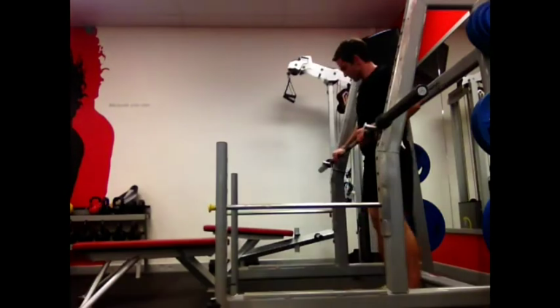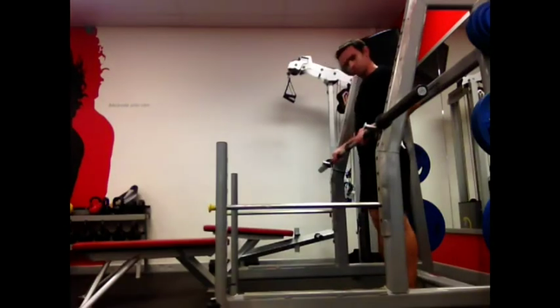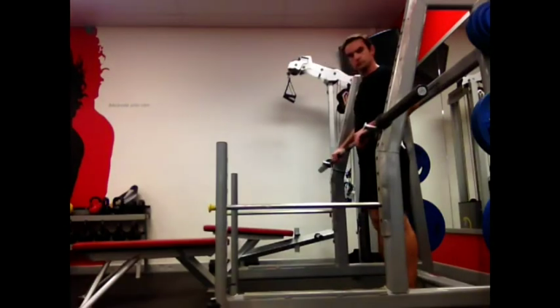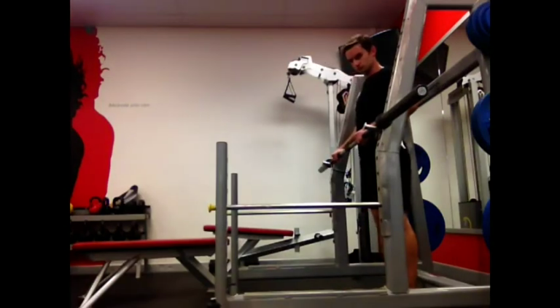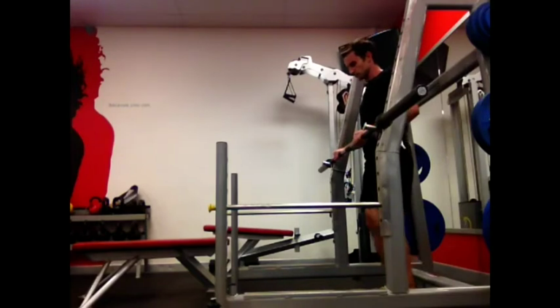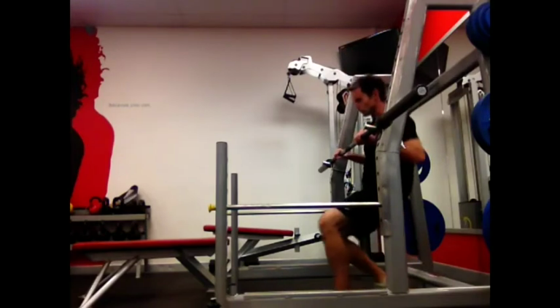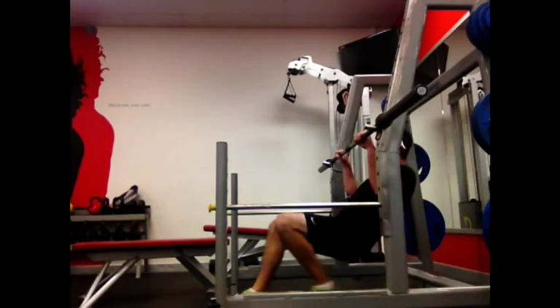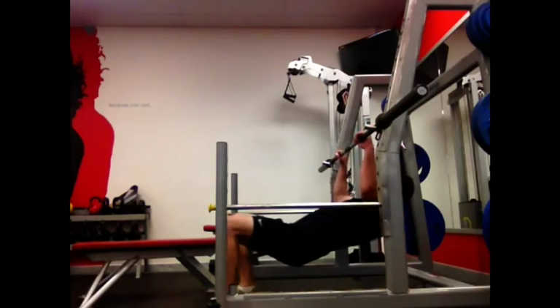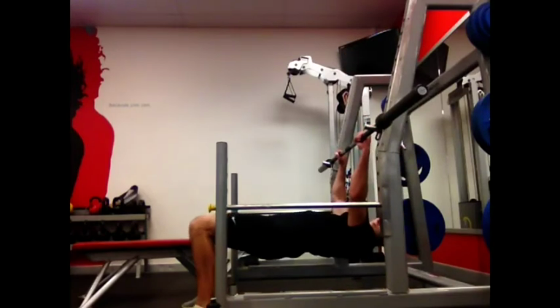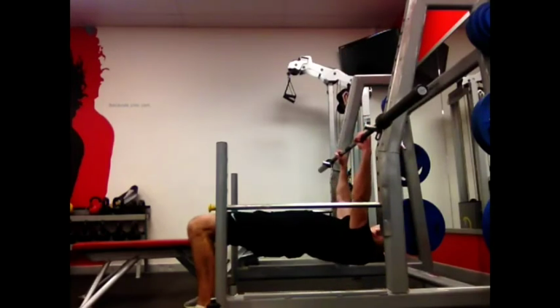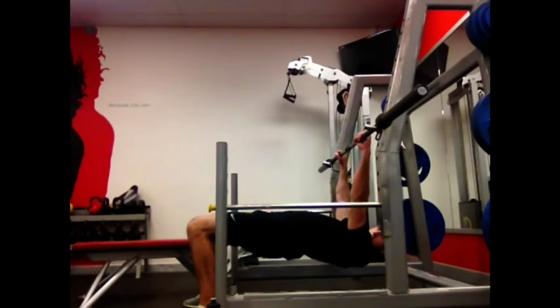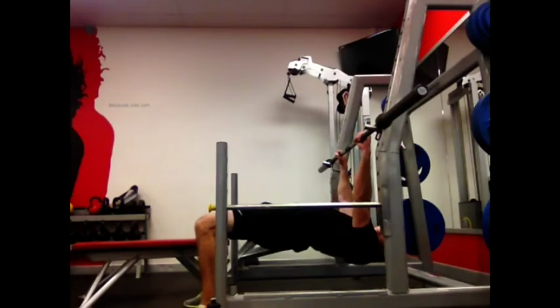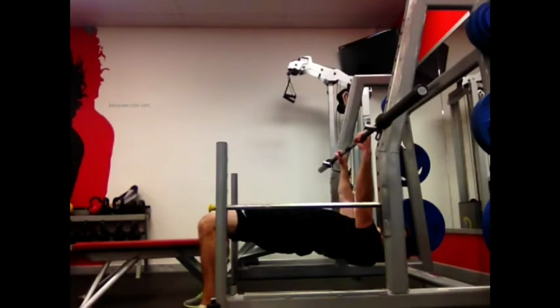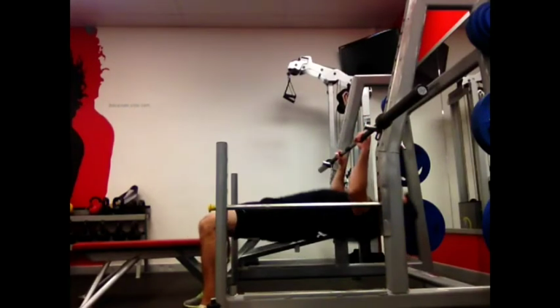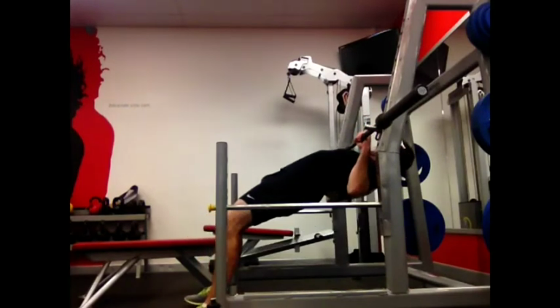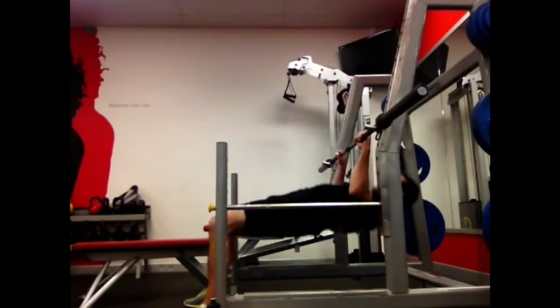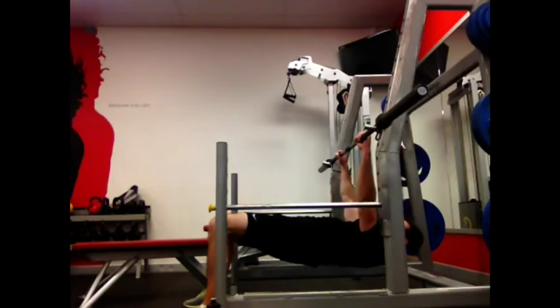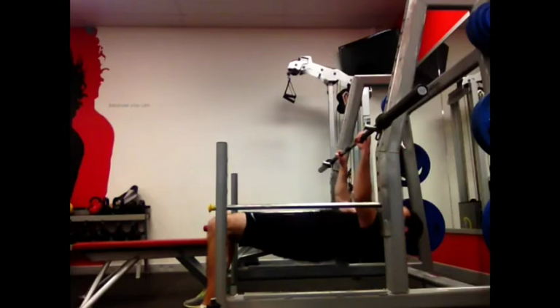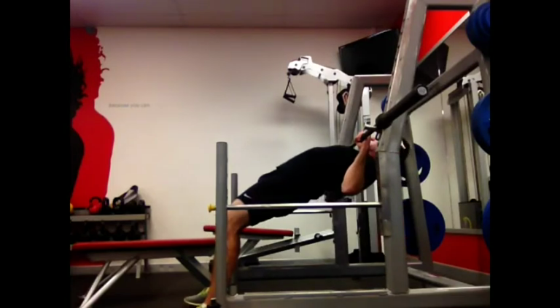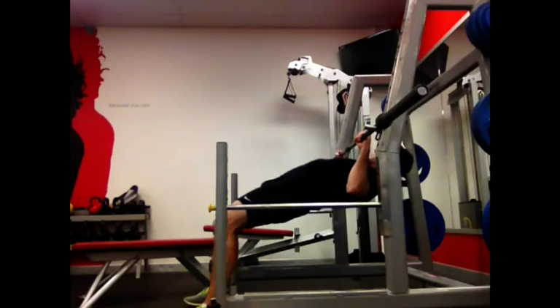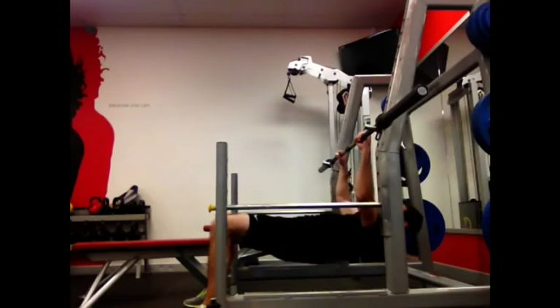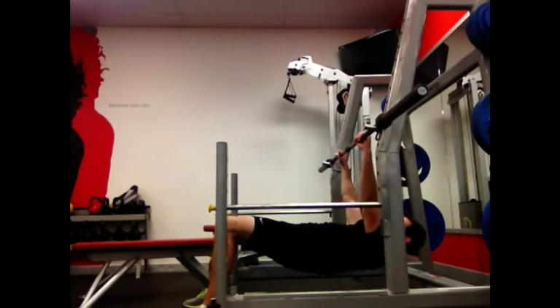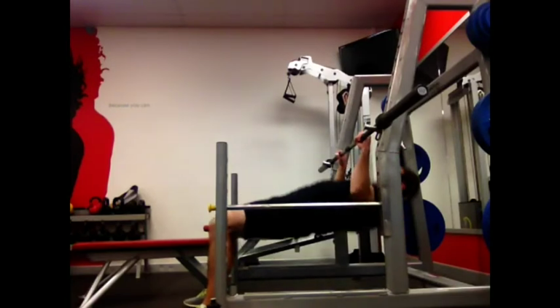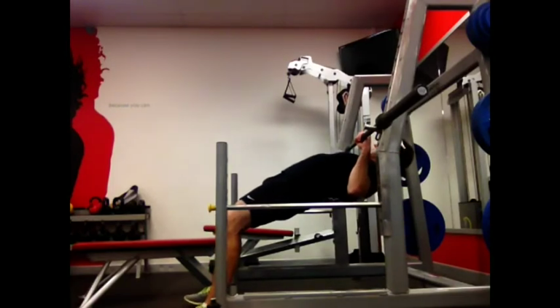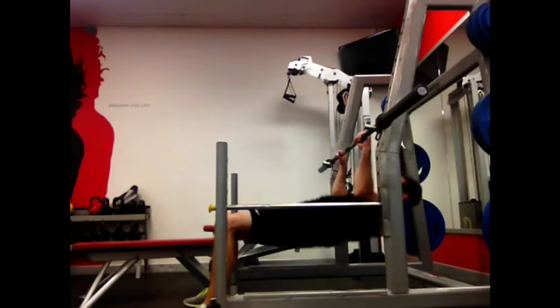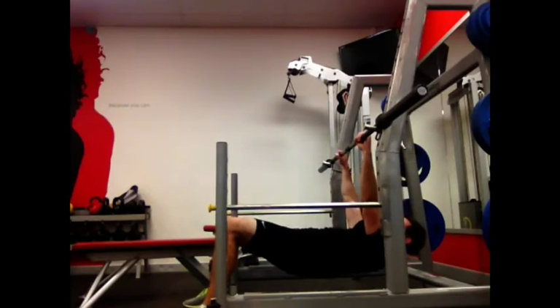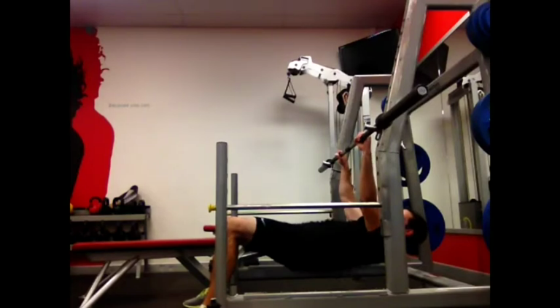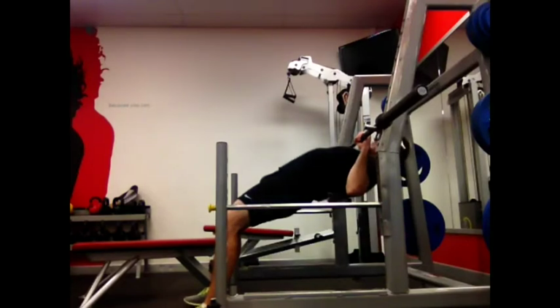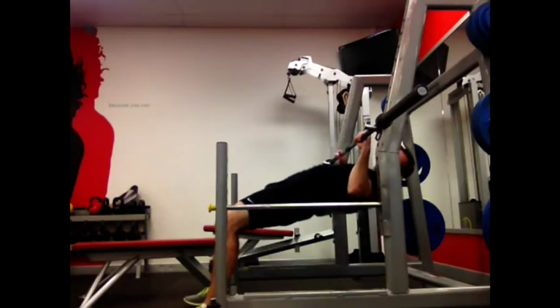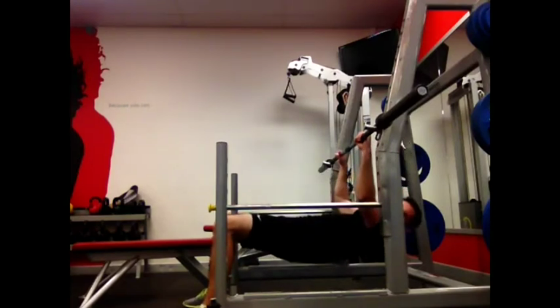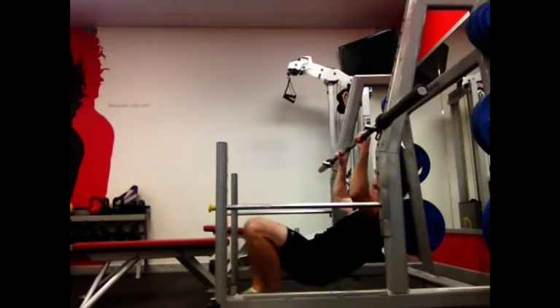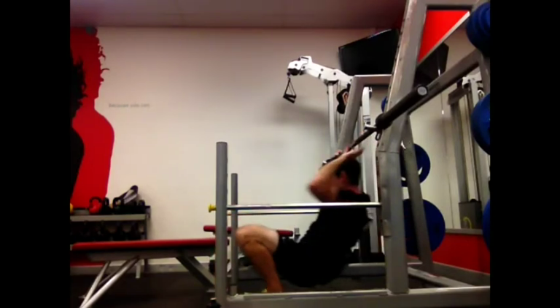Stand facing out of the power rack with the bar in front of you at hip height. Walk yourself under the bar so your shoulders are directly beneath the bar. Make sure your knees are bent, about shoulder width apart. Push your hips up, squeeze your bum, lock your core, and row yourself up to the bar.